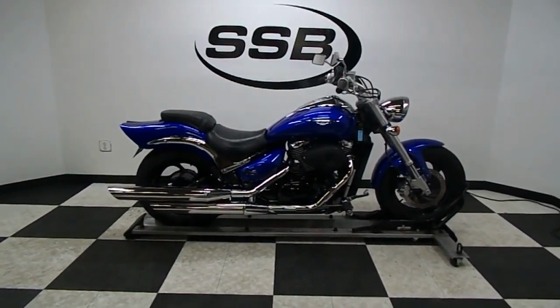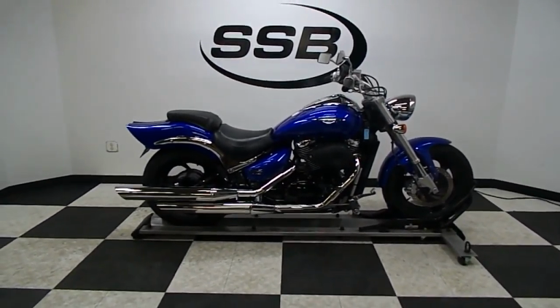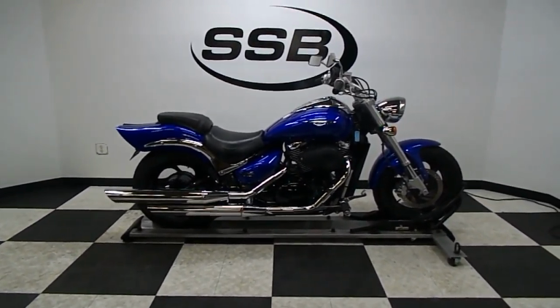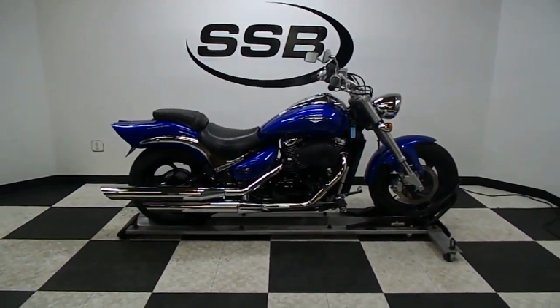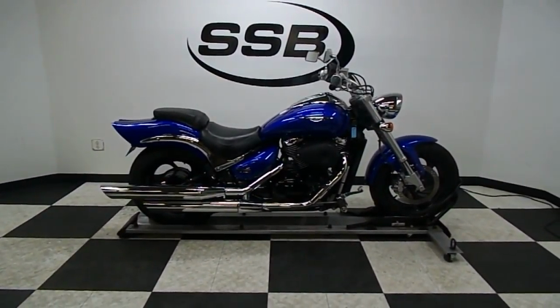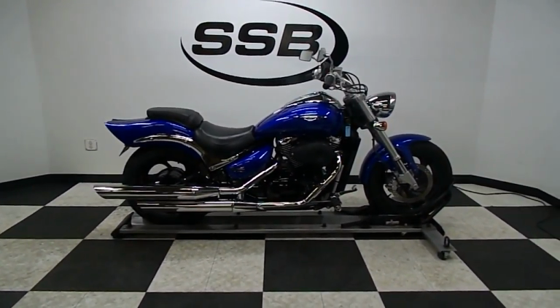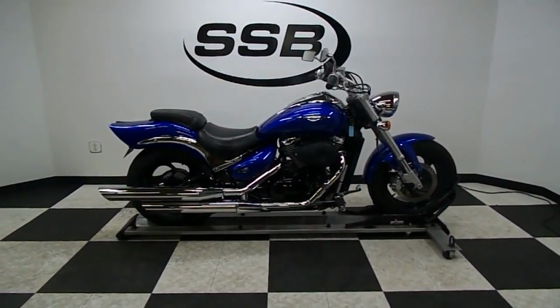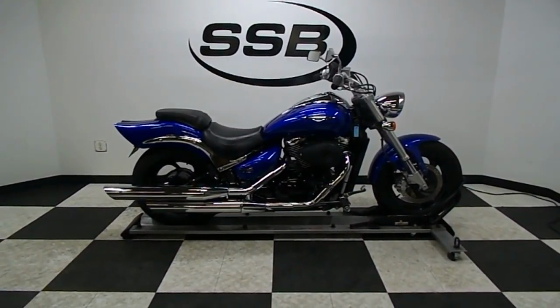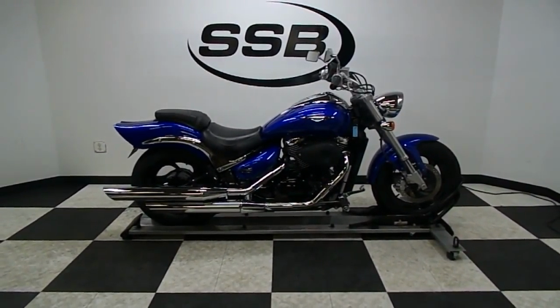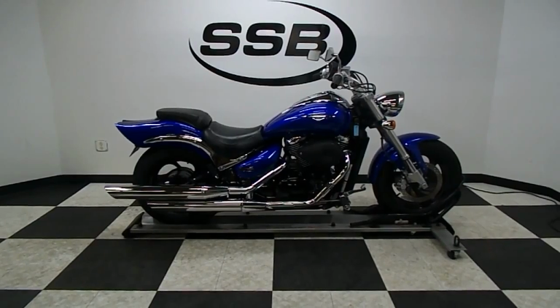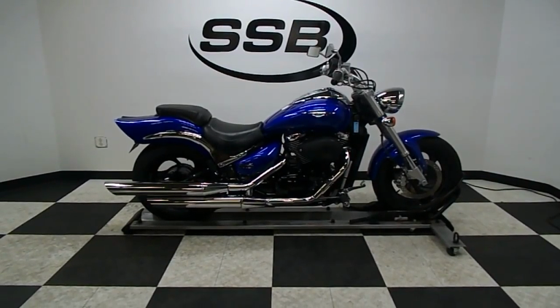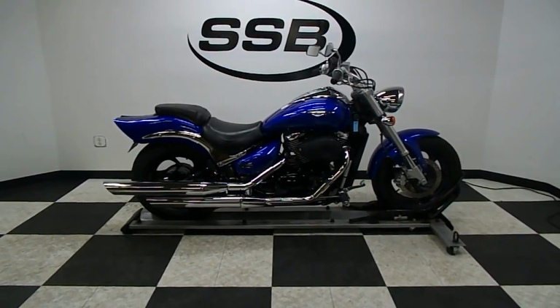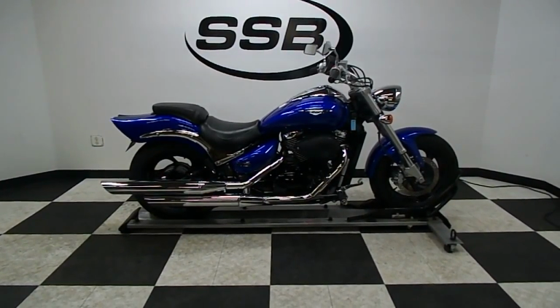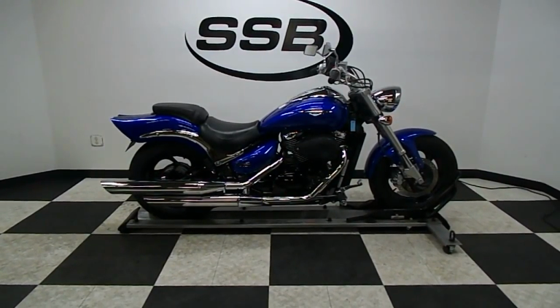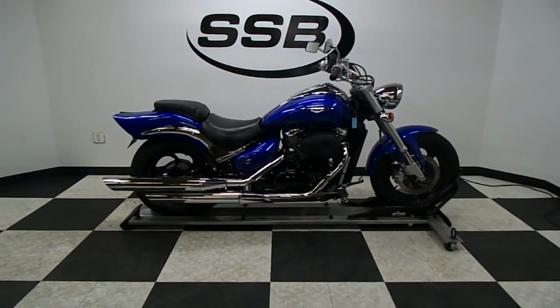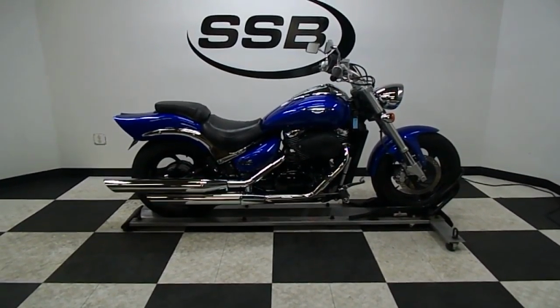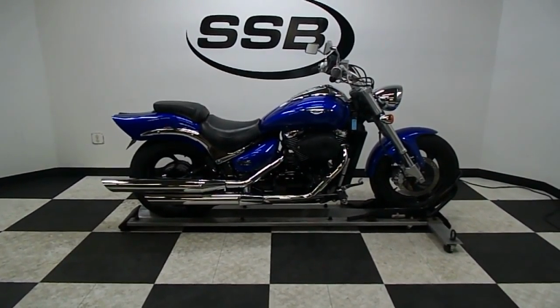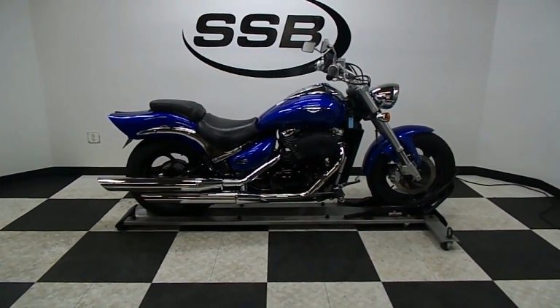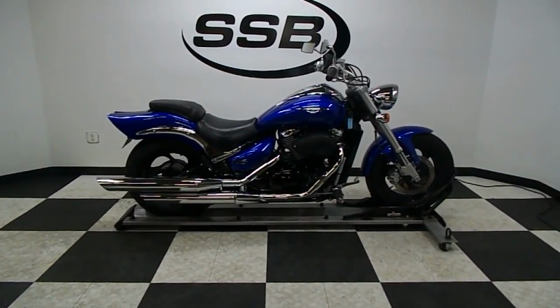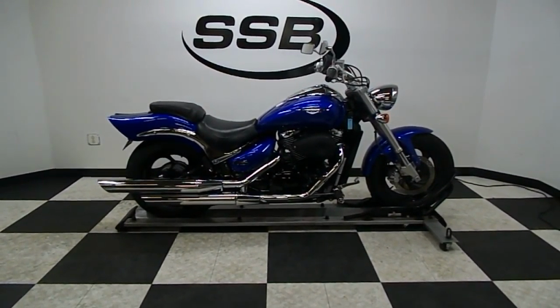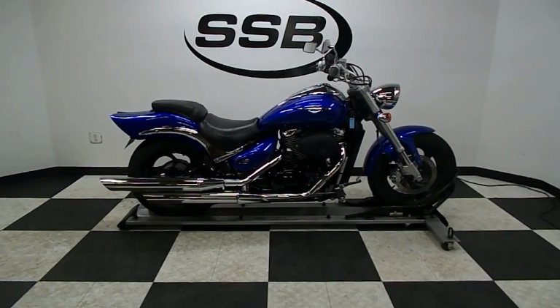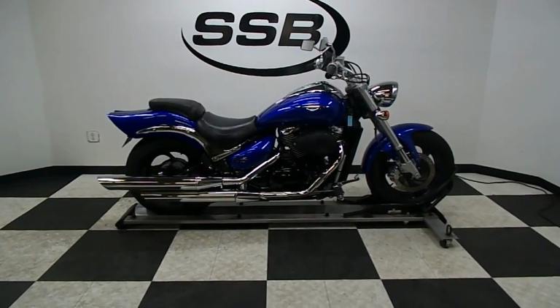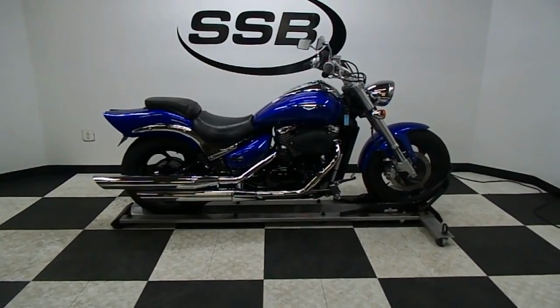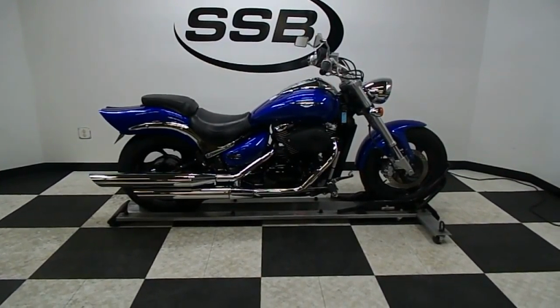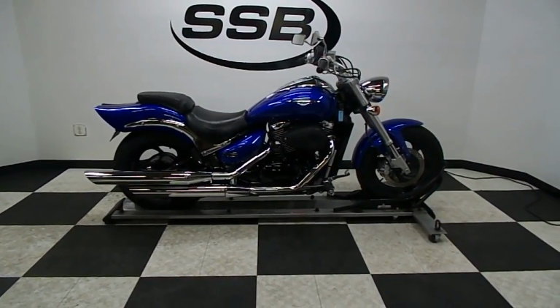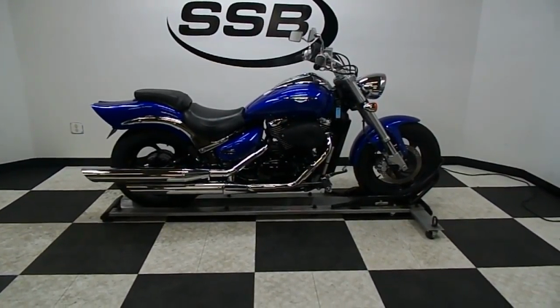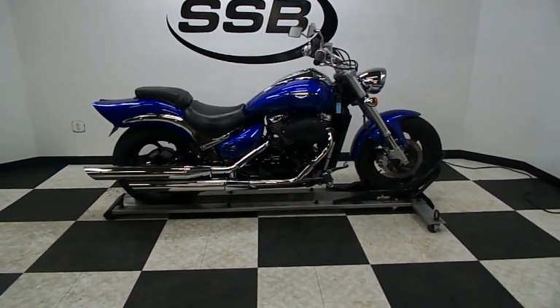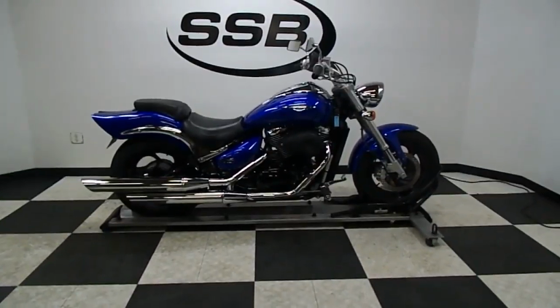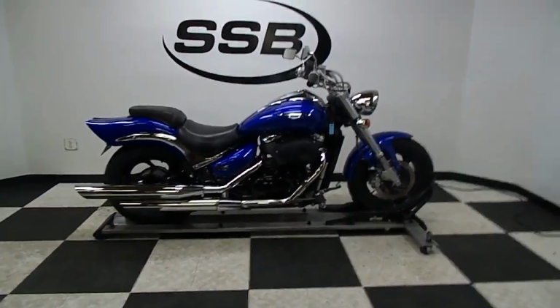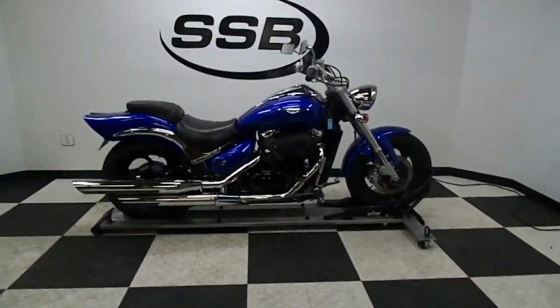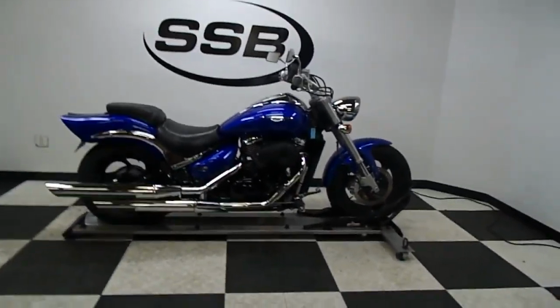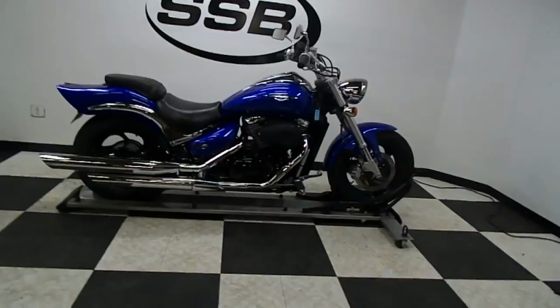Welcome to simplystreetbikes.com. Today we've got a 2006 Suzuki M50 Boulevard. This bike's got just a little over 16,300 miles on it and is in mint condition. We'll take a walk around it and then we'll fire it up so you can hear it run.